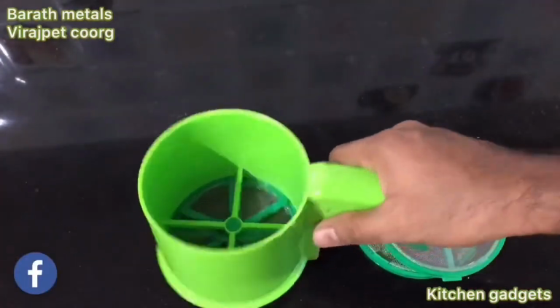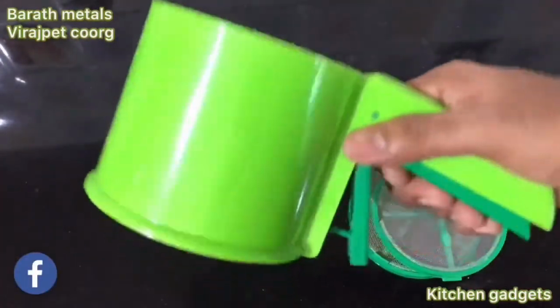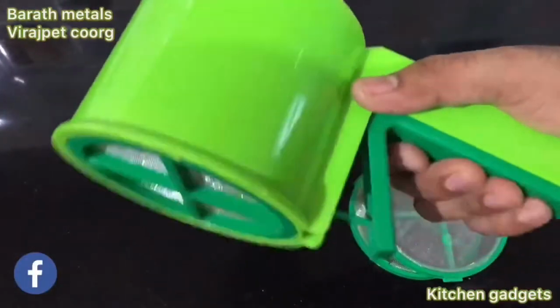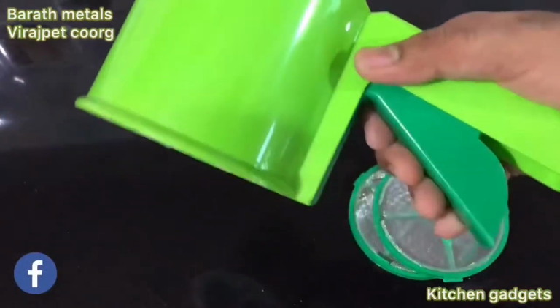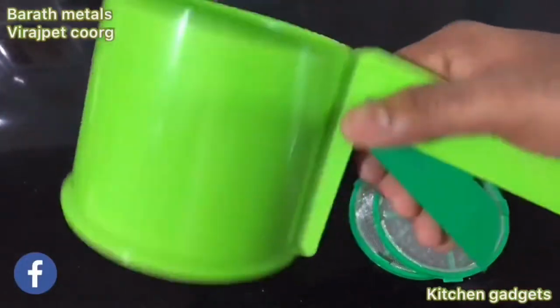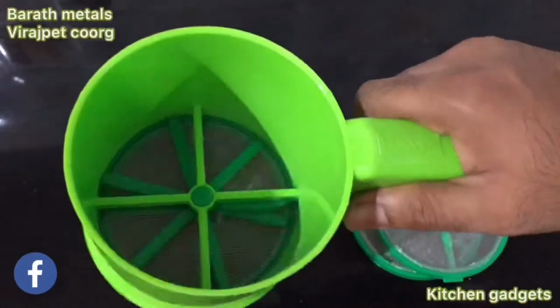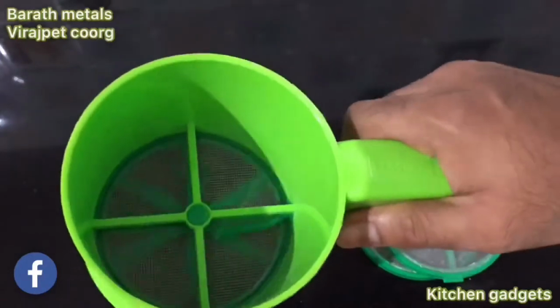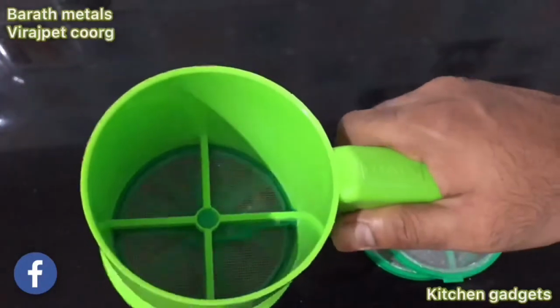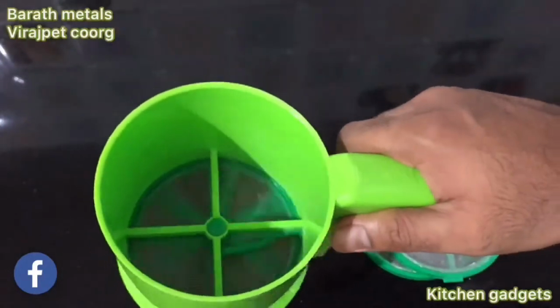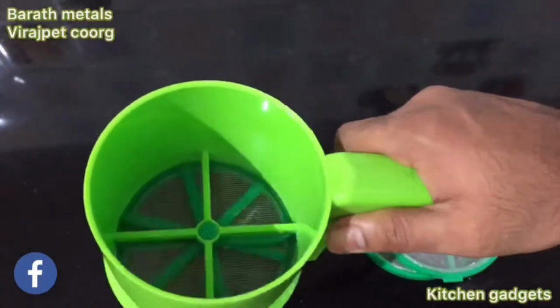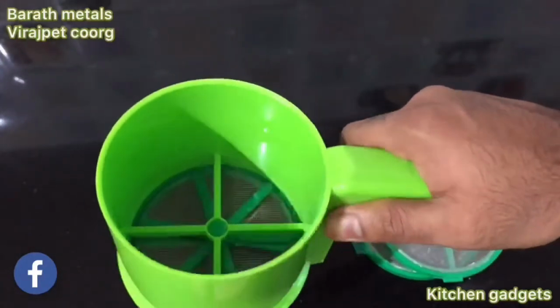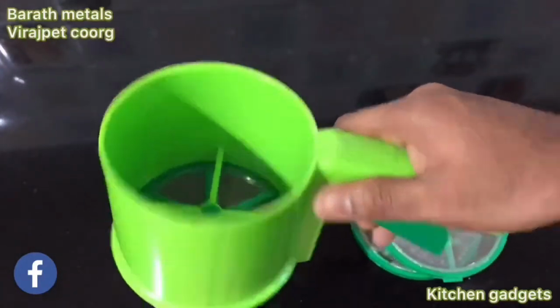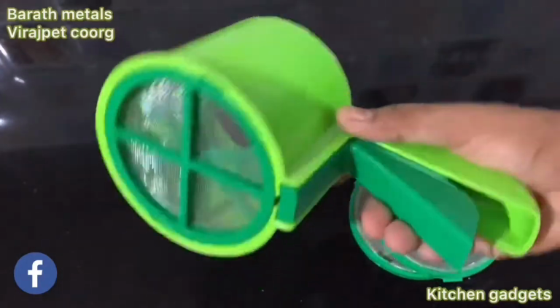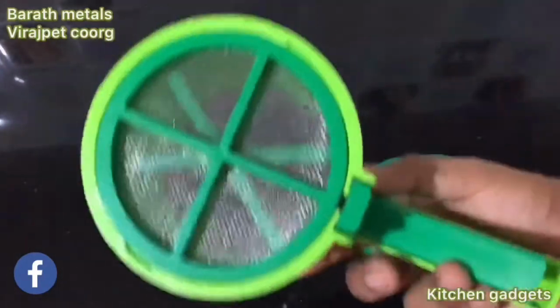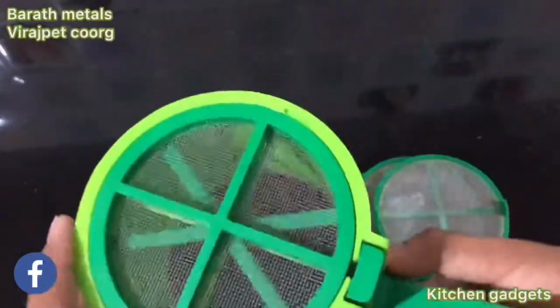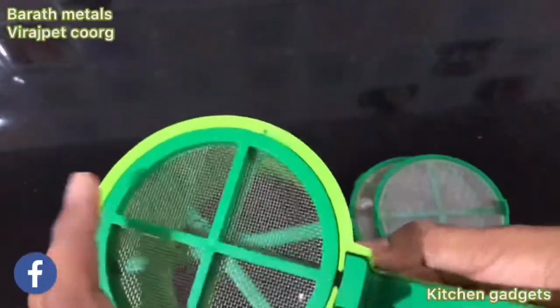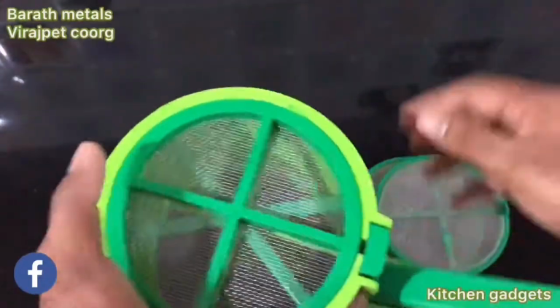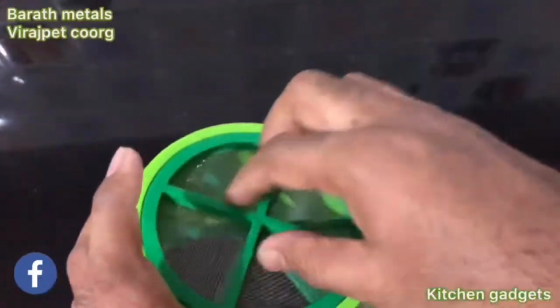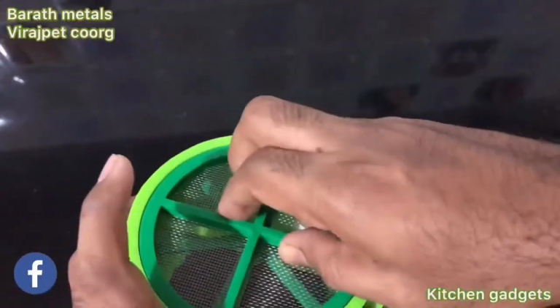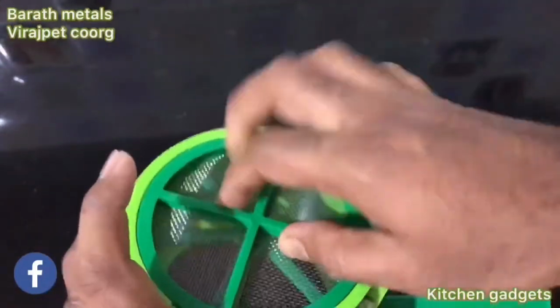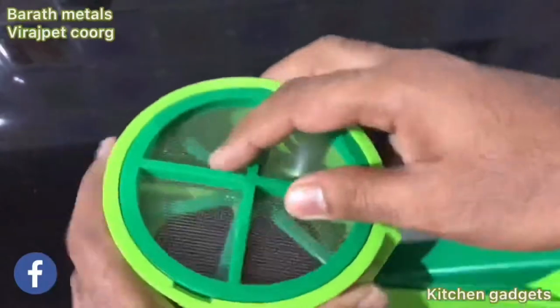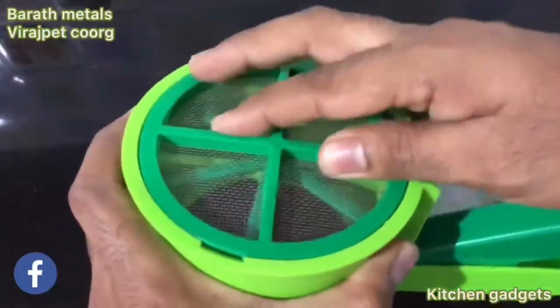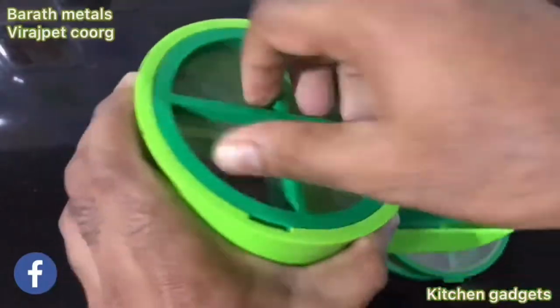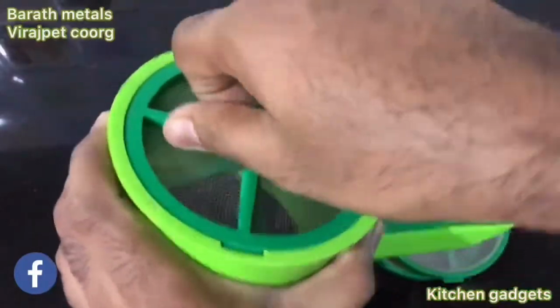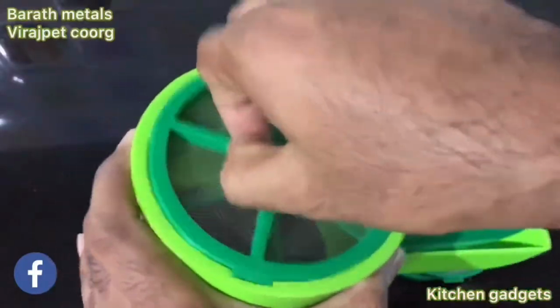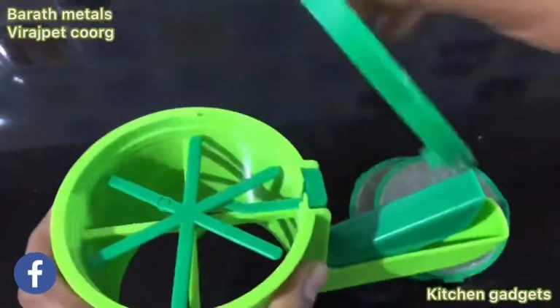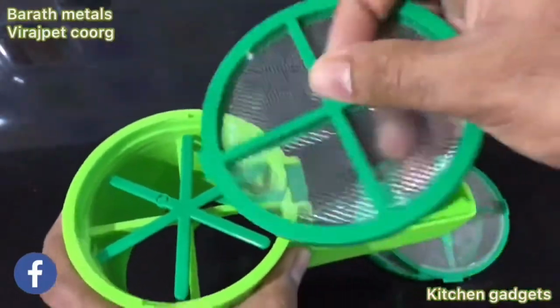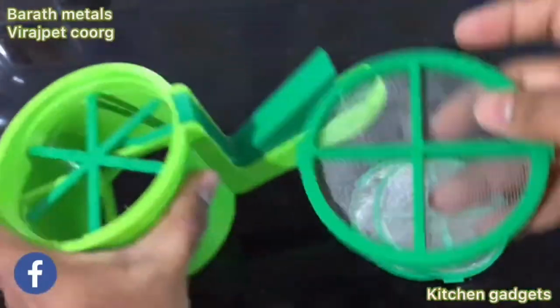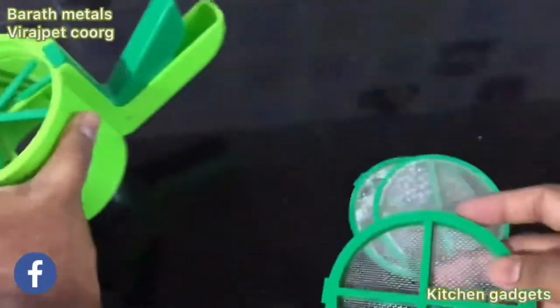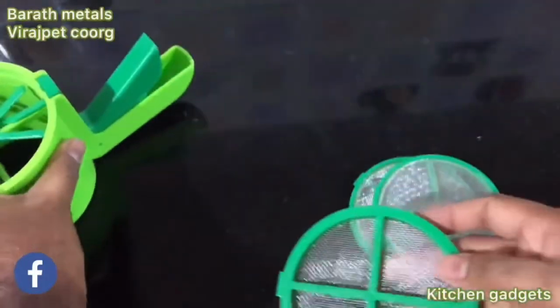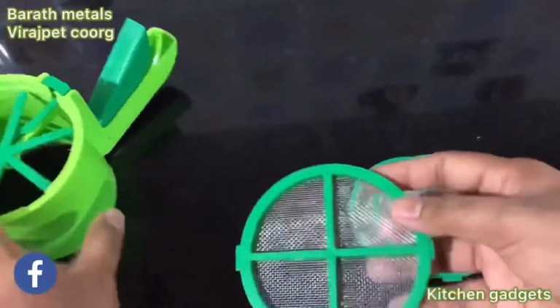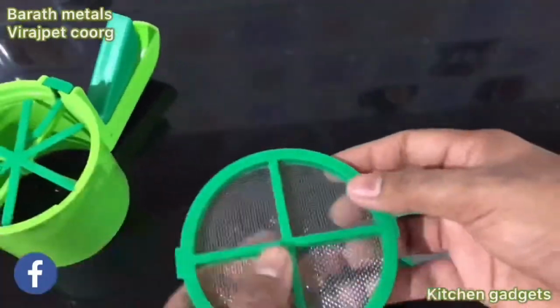This part is plastic, and this is full steel and light. These are the three holes.